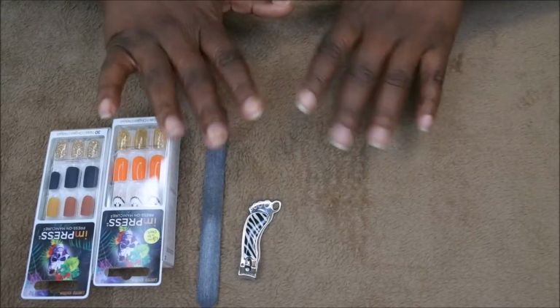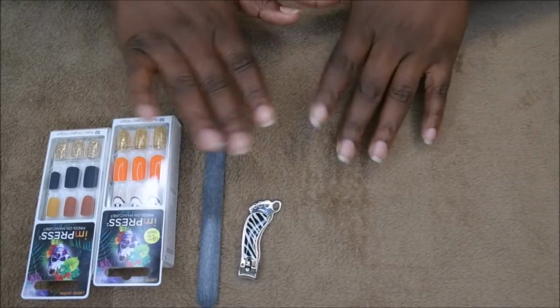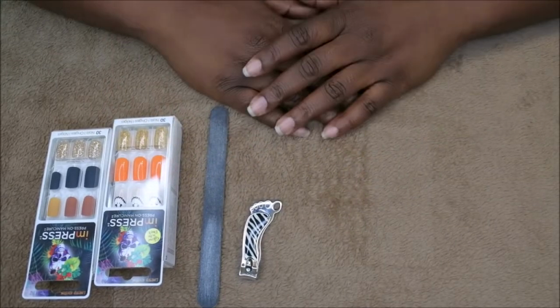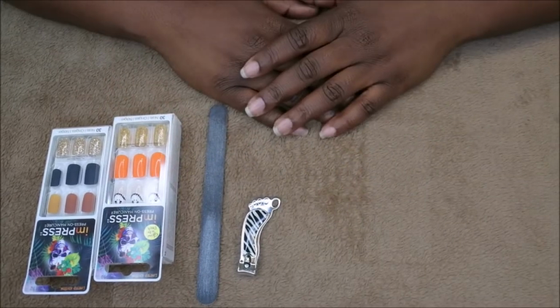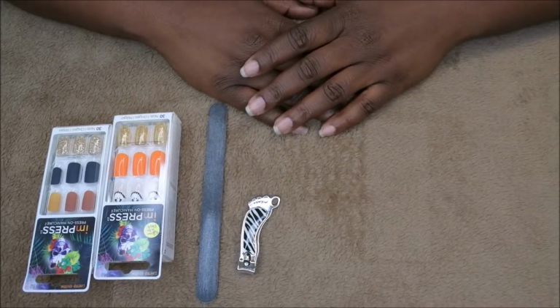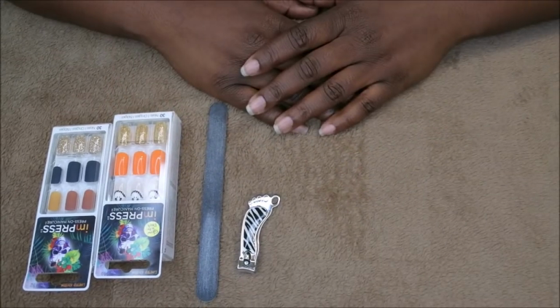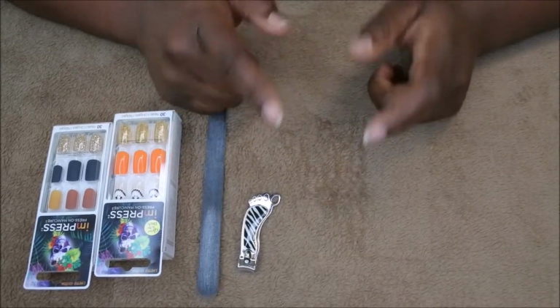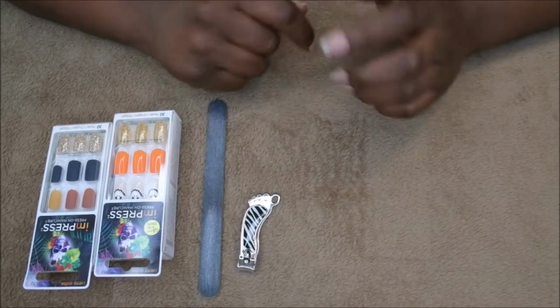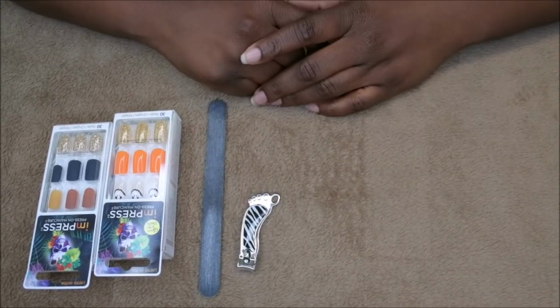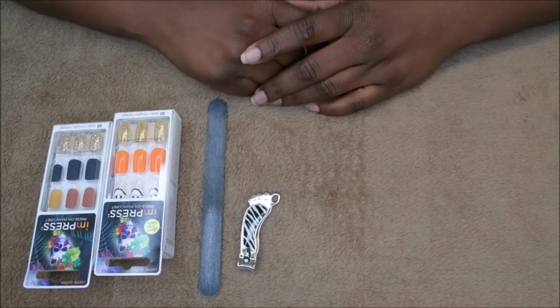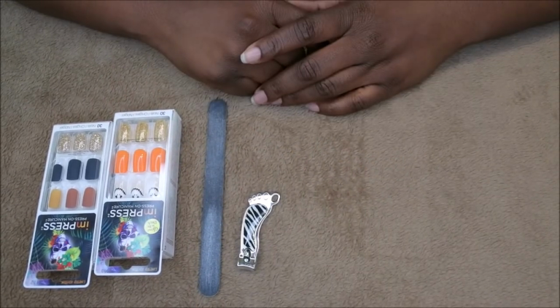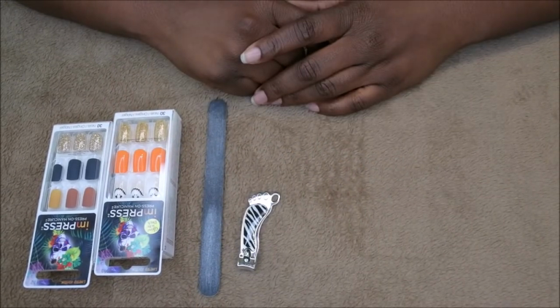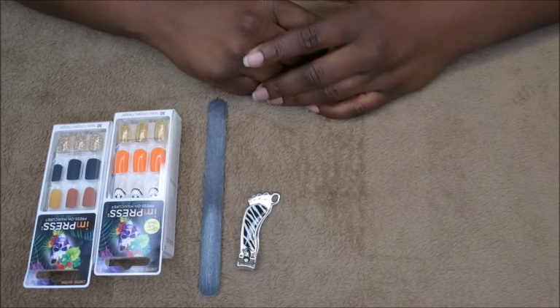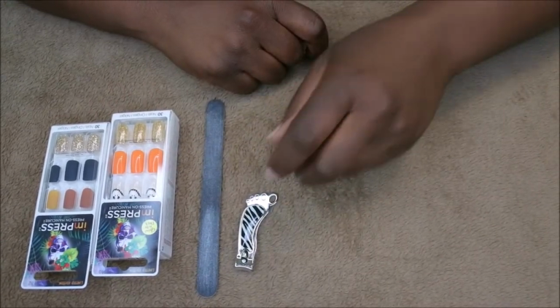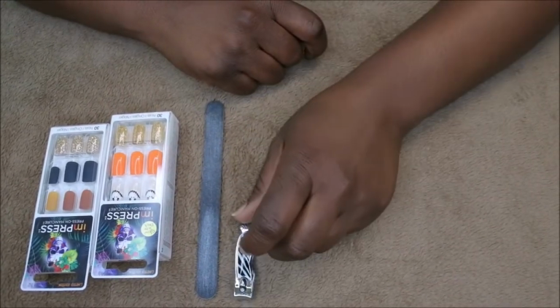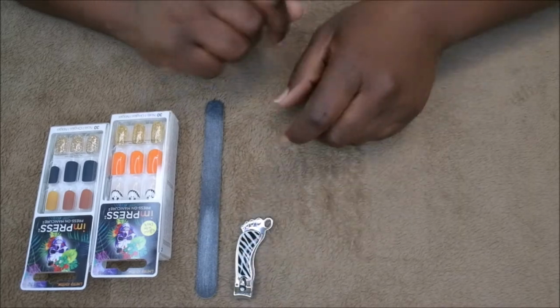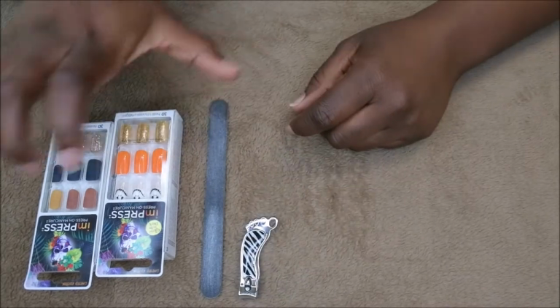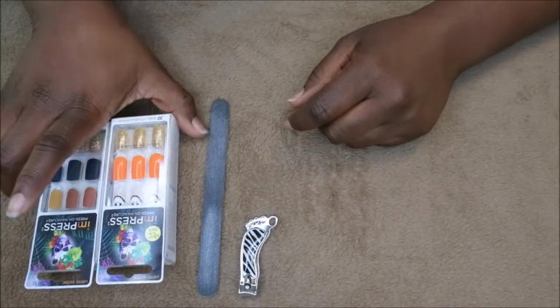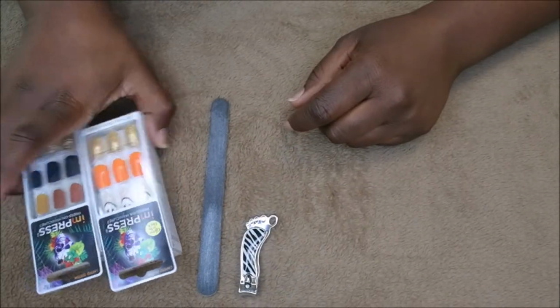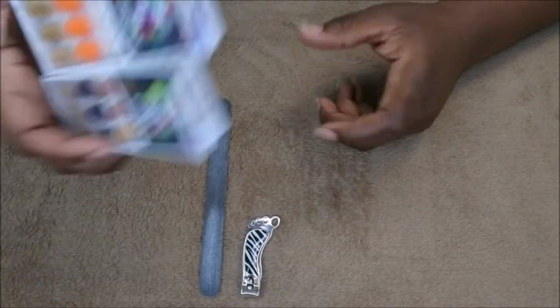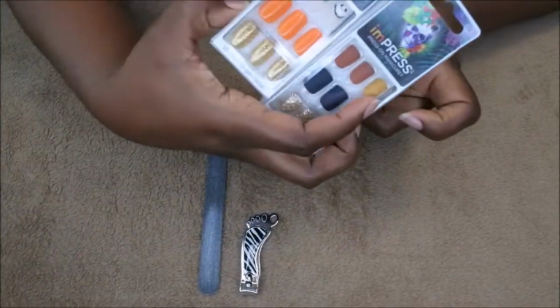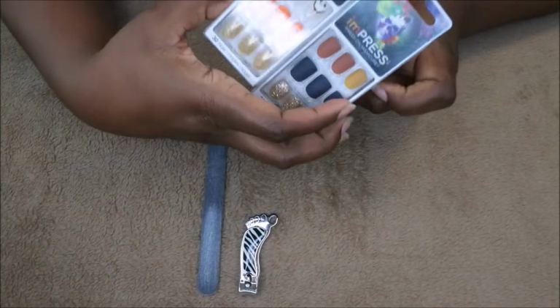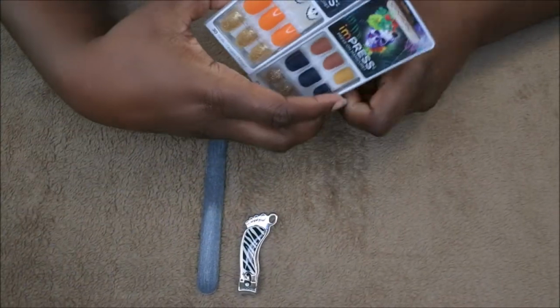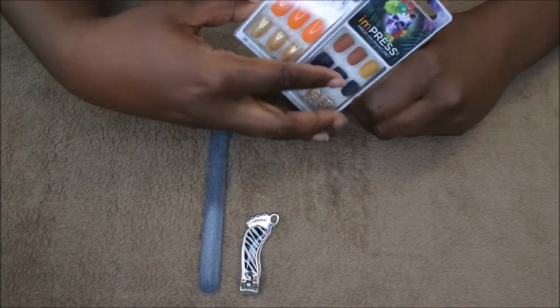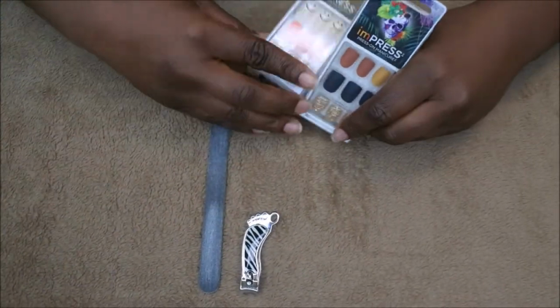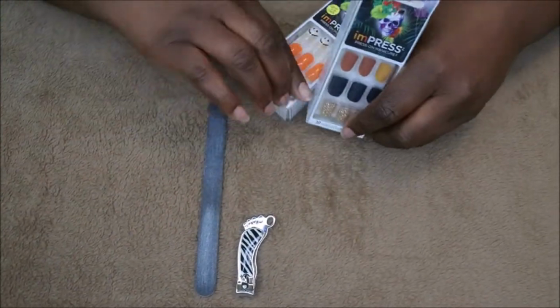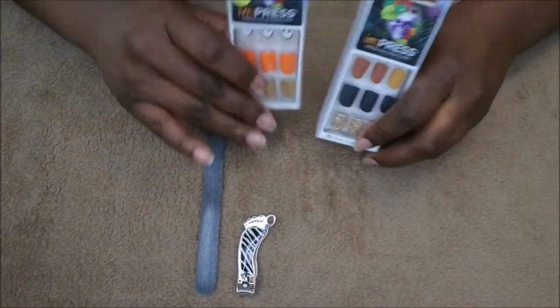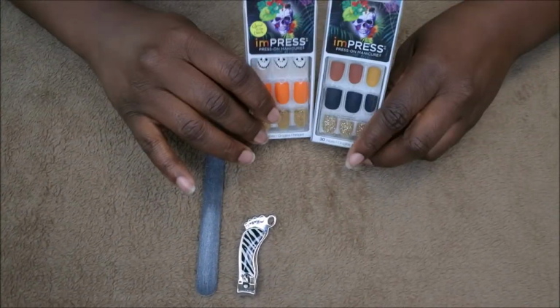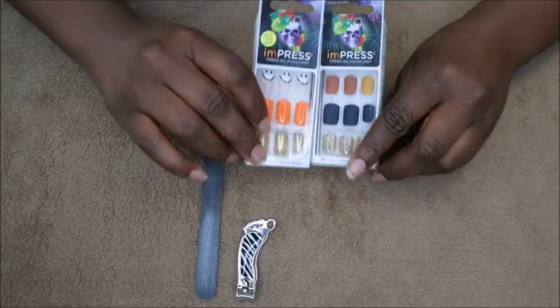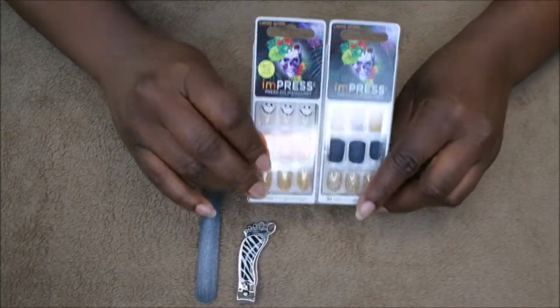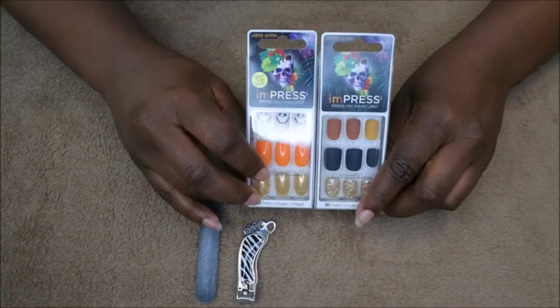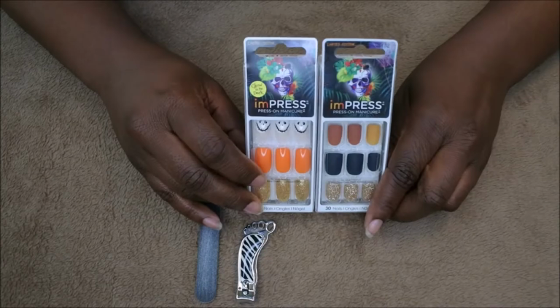Hello happy people! I'm back with another video and today I want to bring you all a quick tutorial on how I apply these Impress Press On Nails. These have been my recent new obsession.